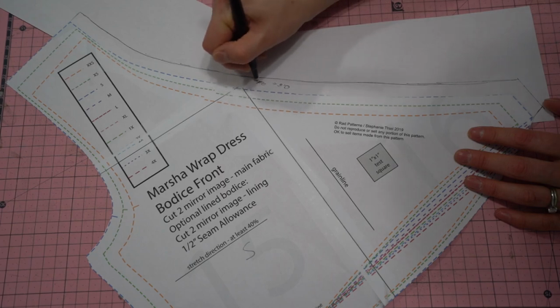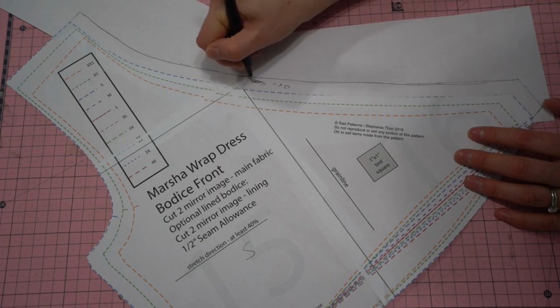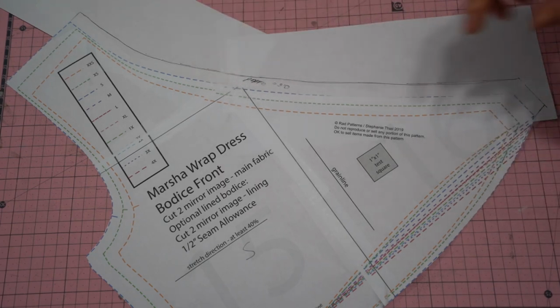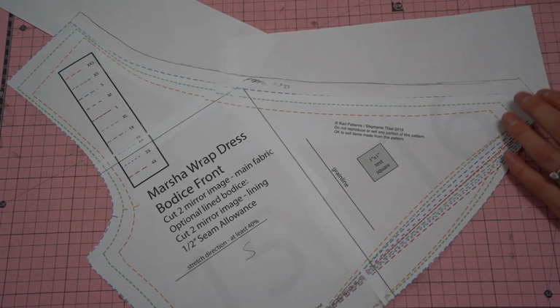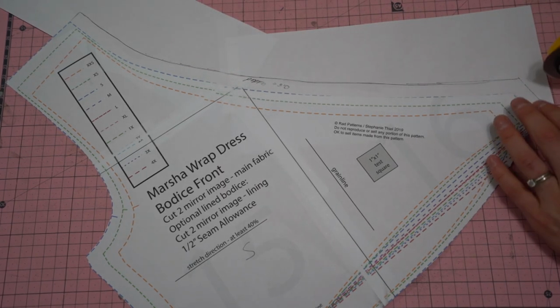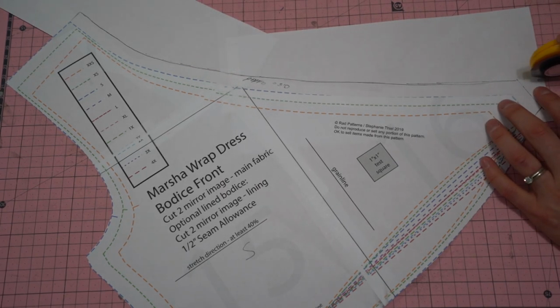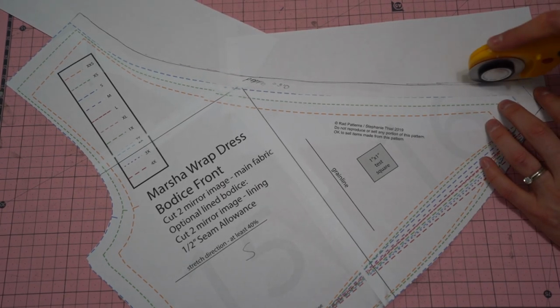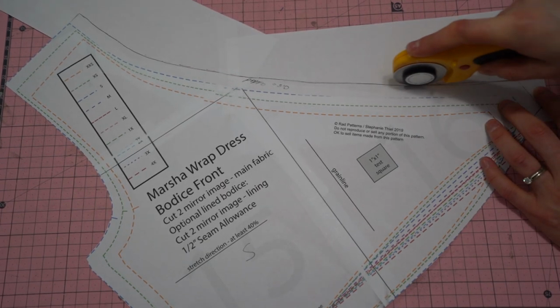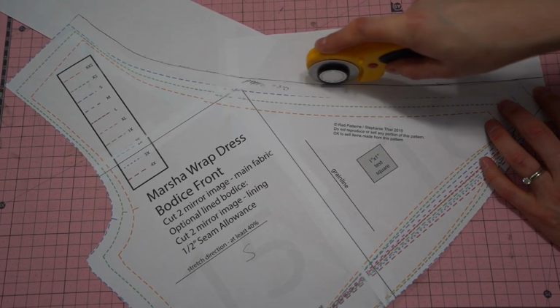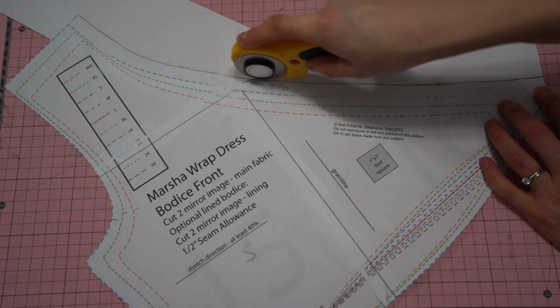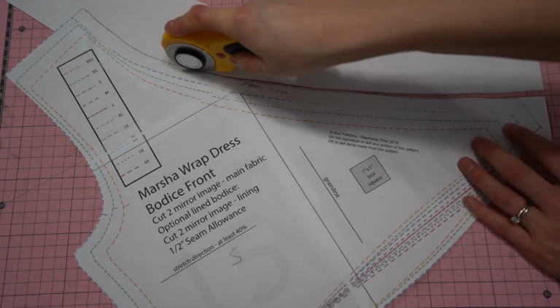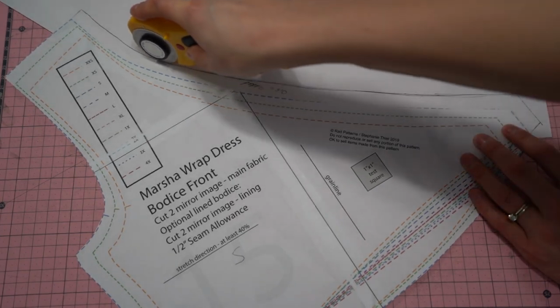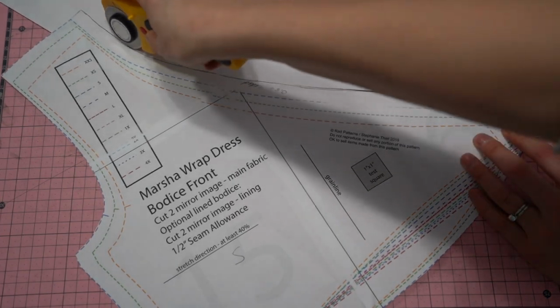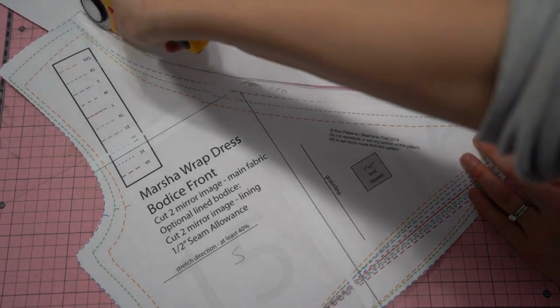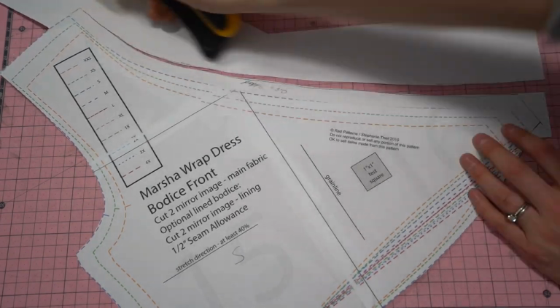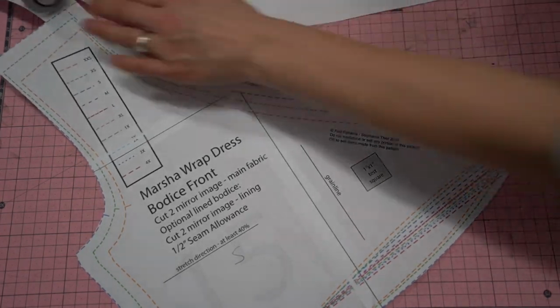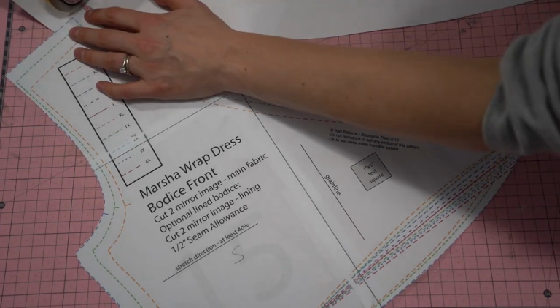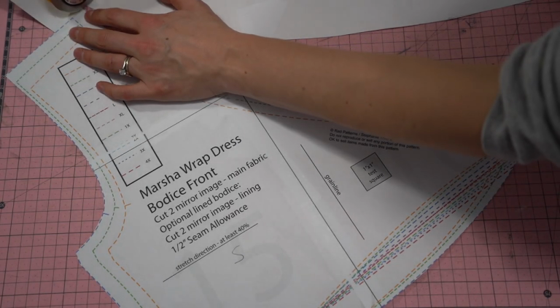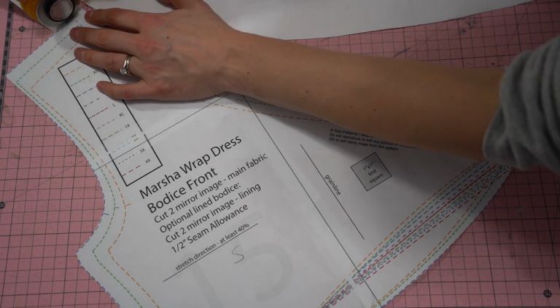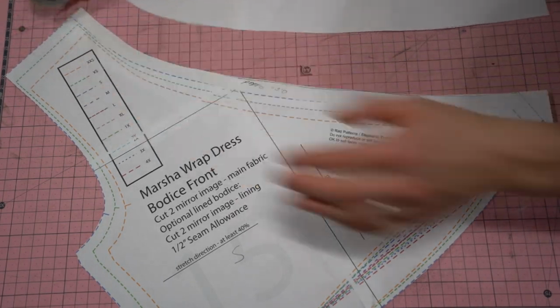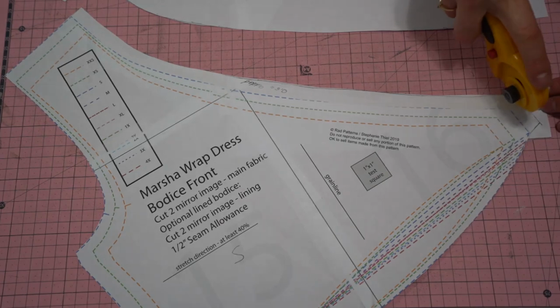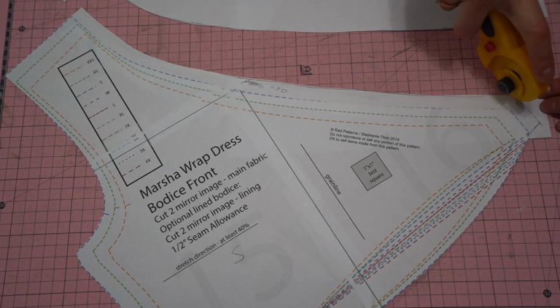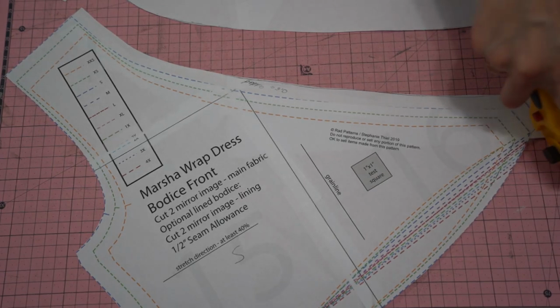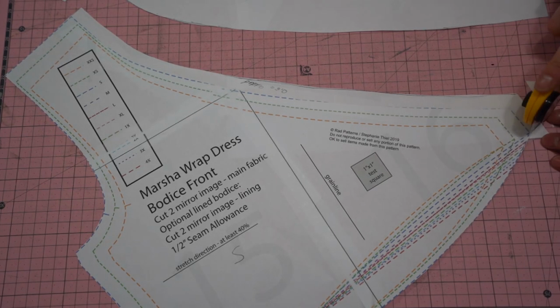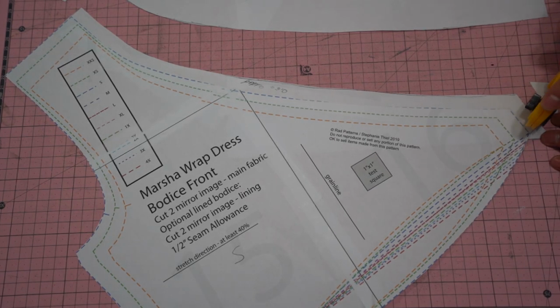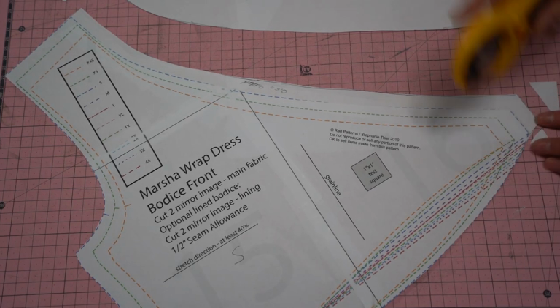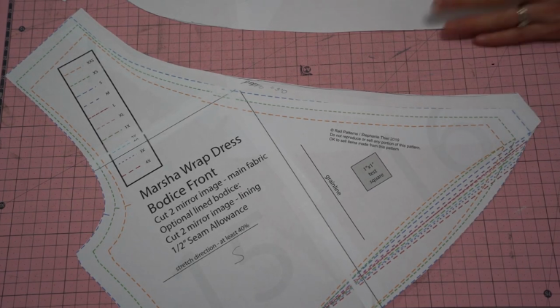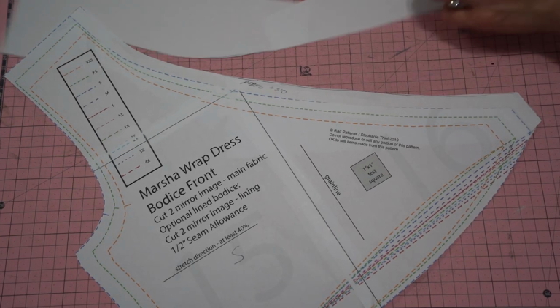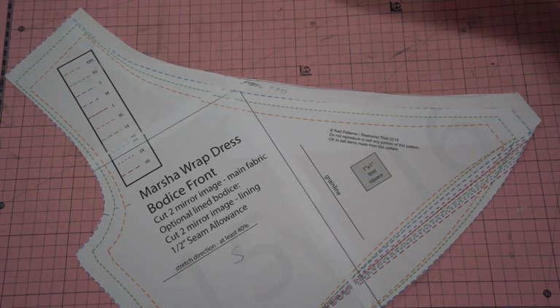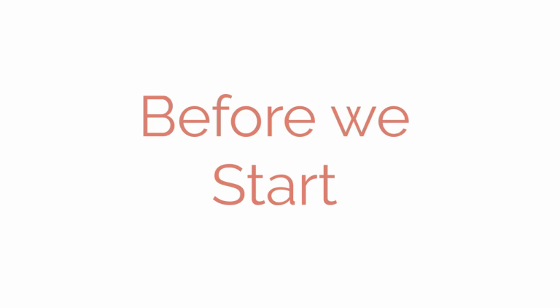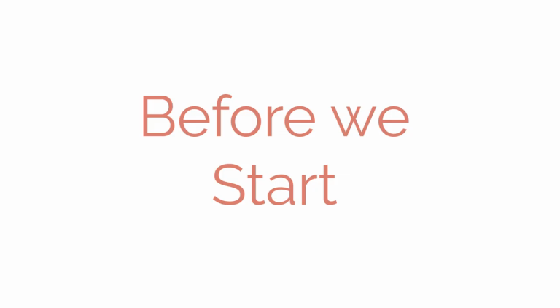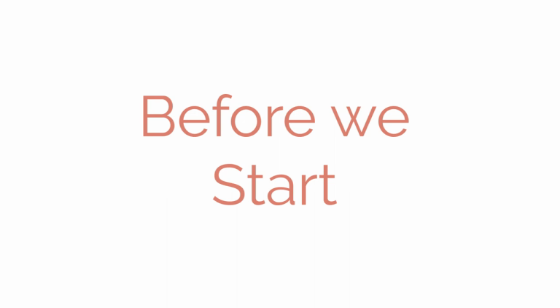I'm also marking that I added a half an inch here so that when I look back at this pattern I know exactly what modifications I made. This is my rotary cutter that I use specifically for paper — it makes cutting out my pattern so much faster.